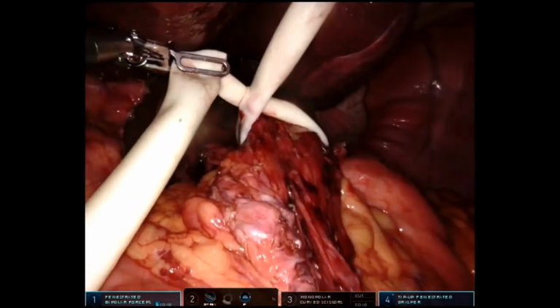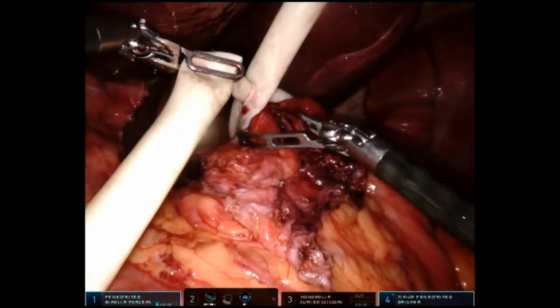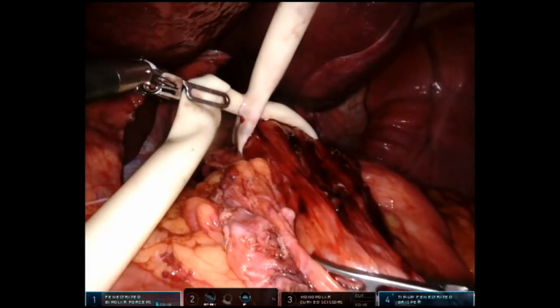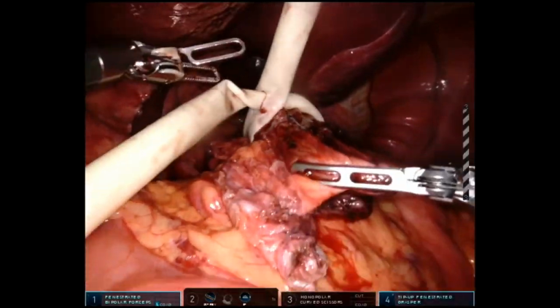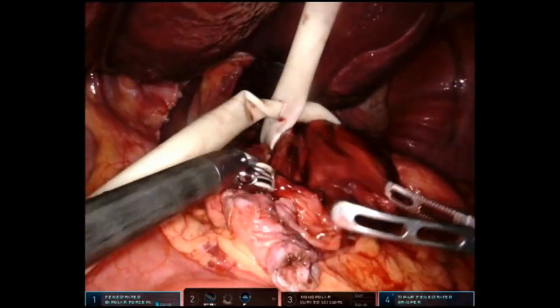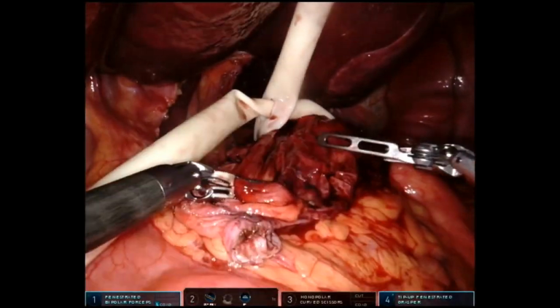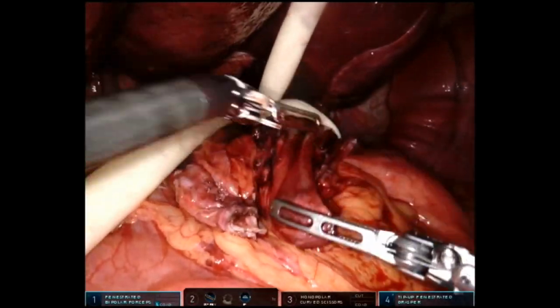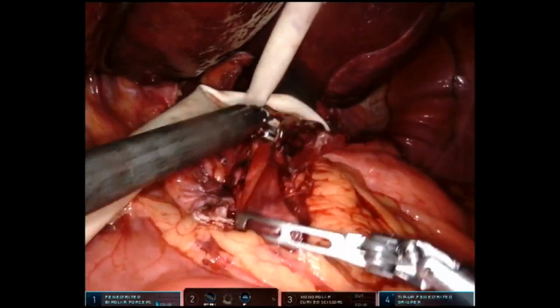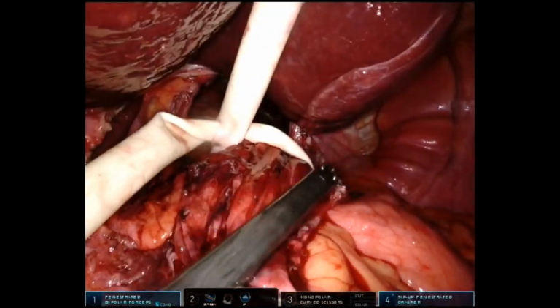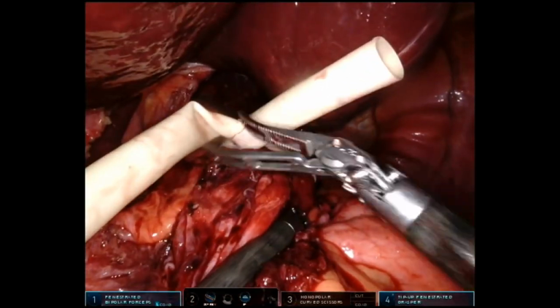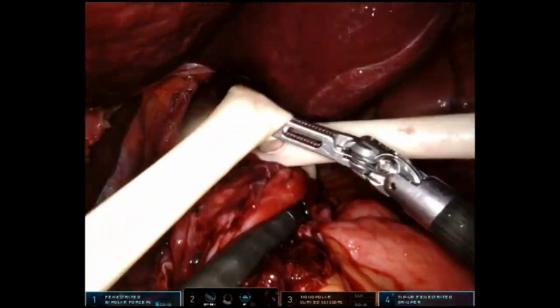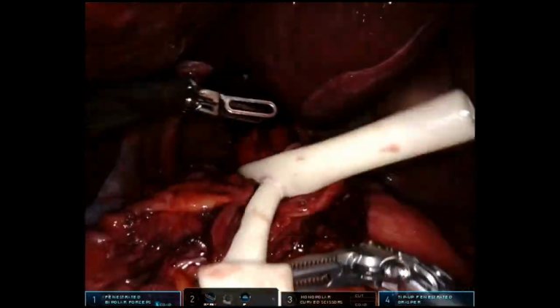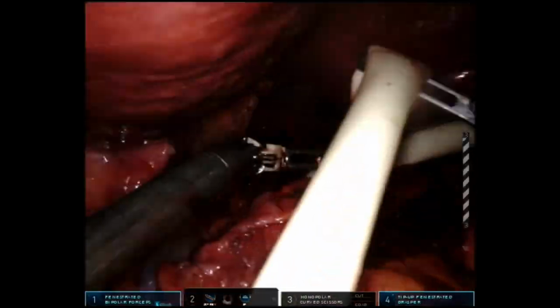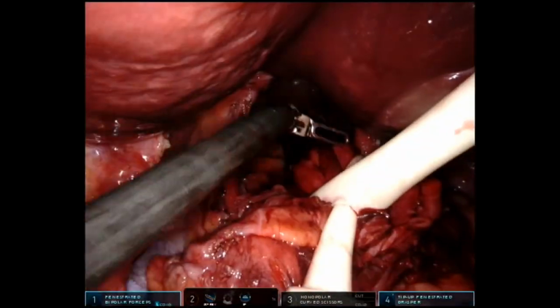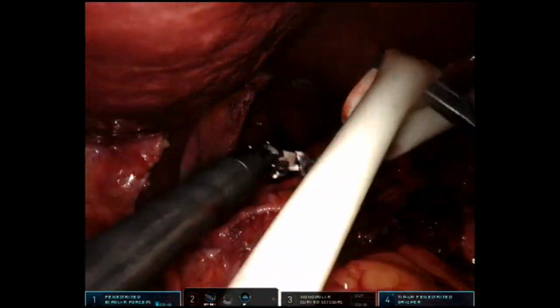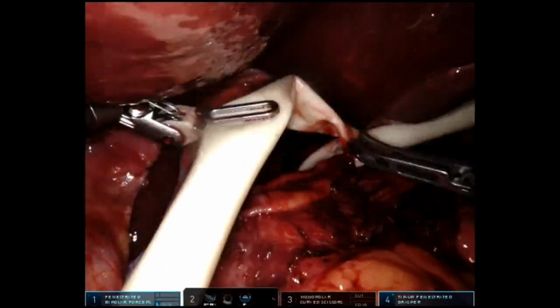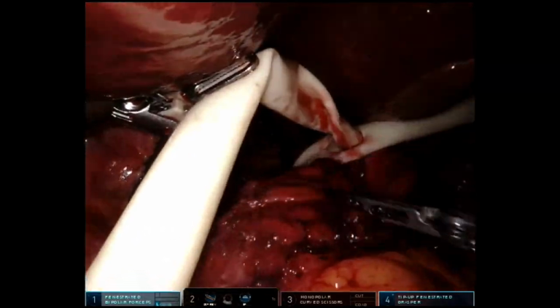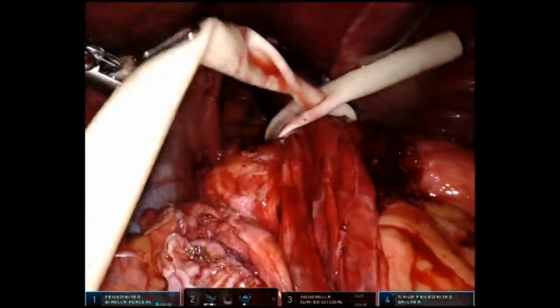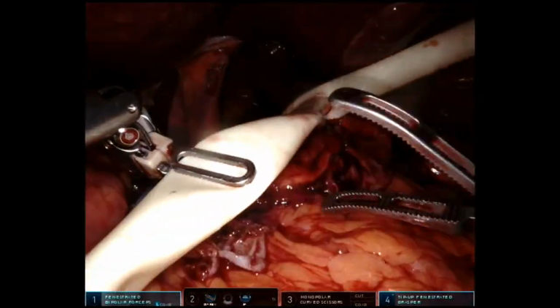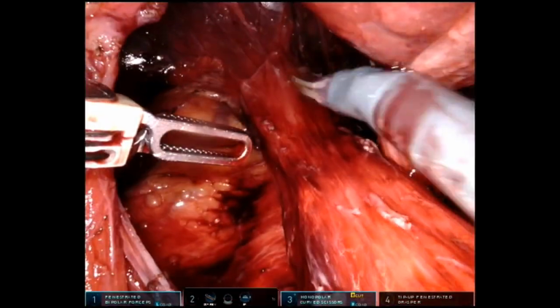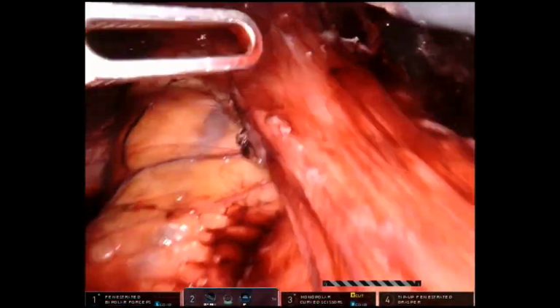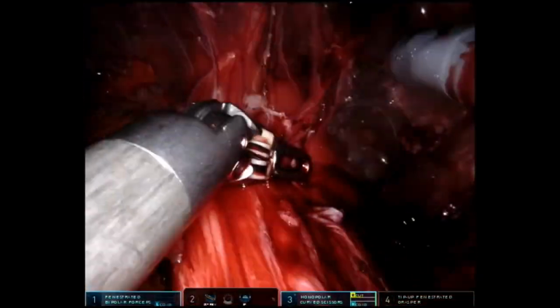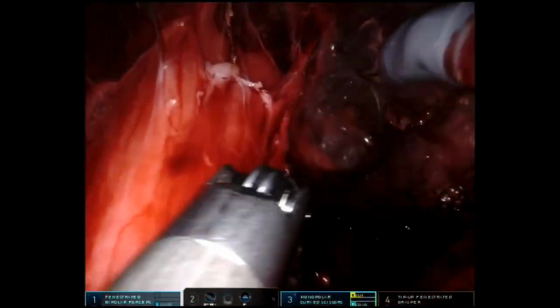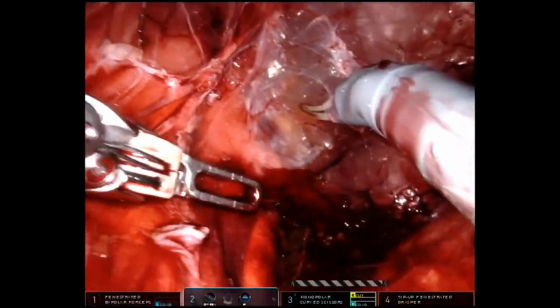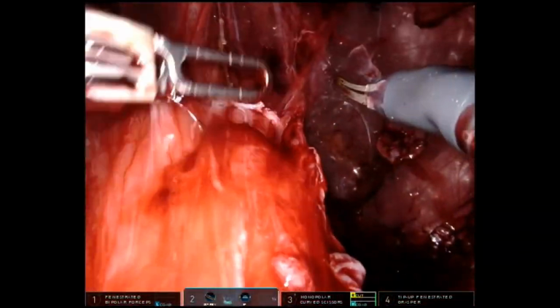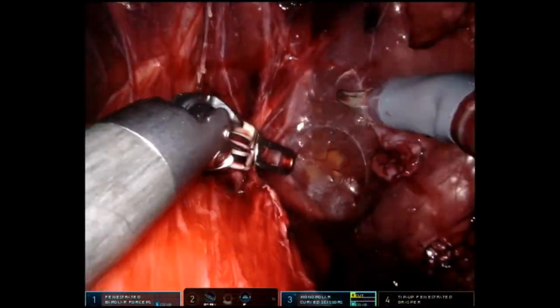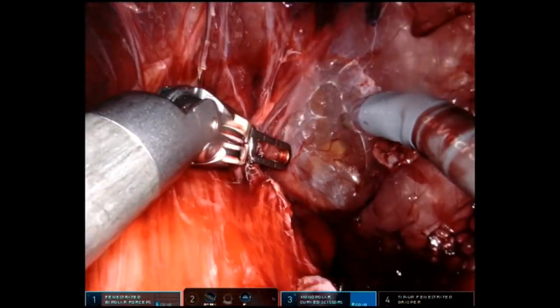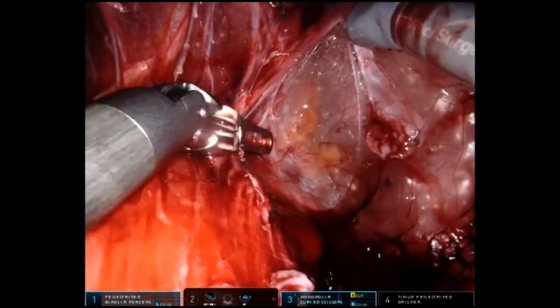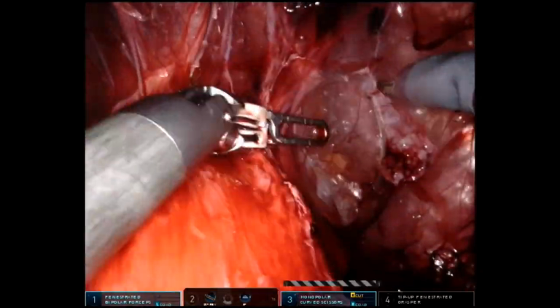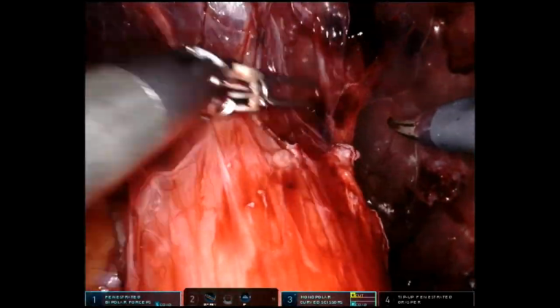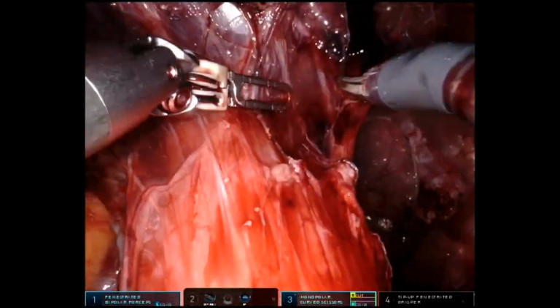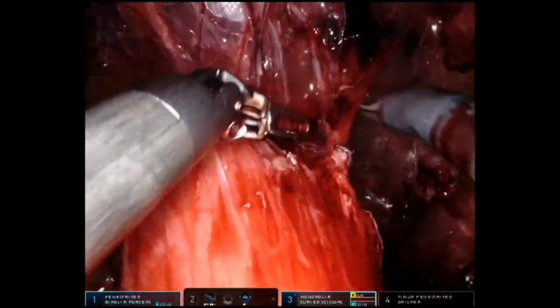That's the hernia sac we're pulling down. Some surgeons take the hernia sac out at the end — I generally do not, unless it's inhibiting a good fundoplication. There's also some further esophageal mobilization anteriorly.